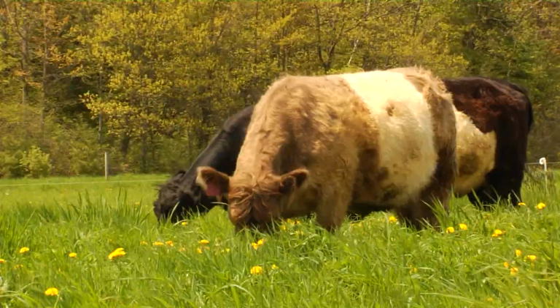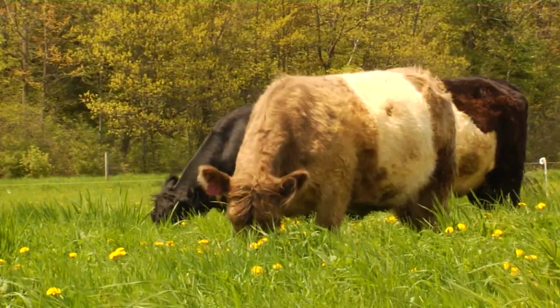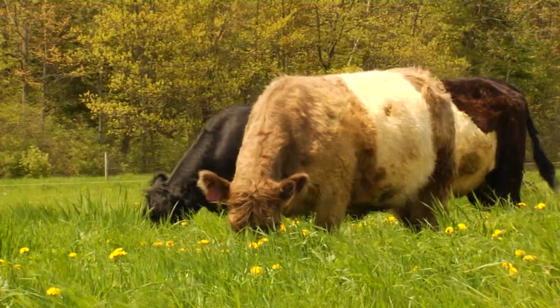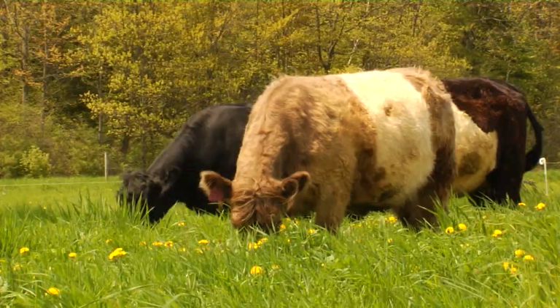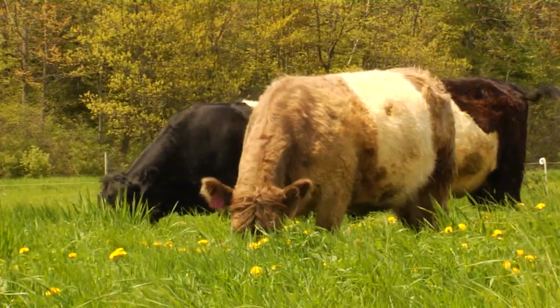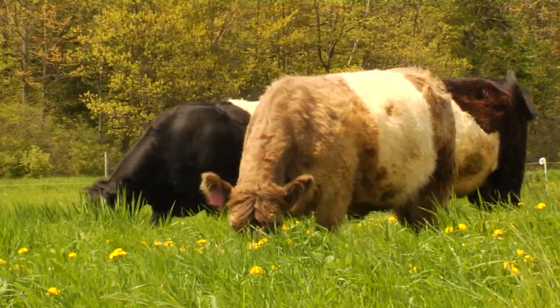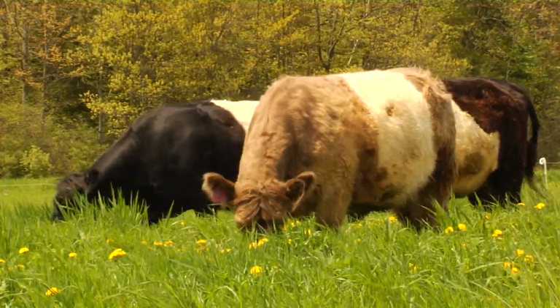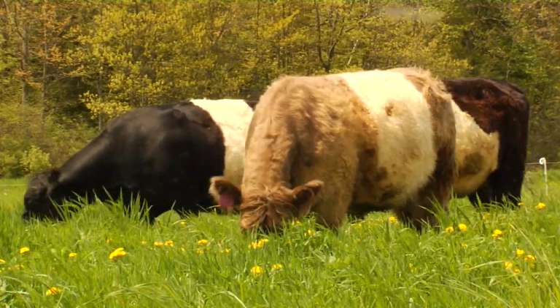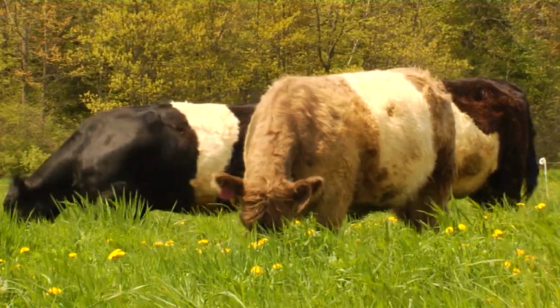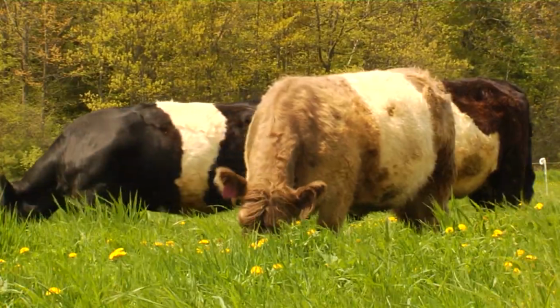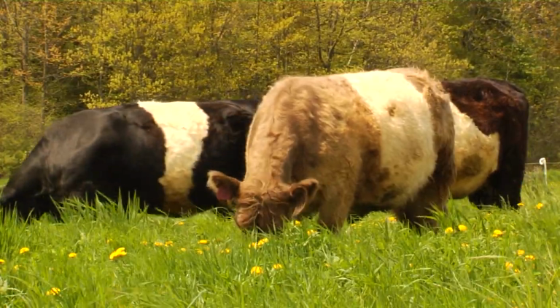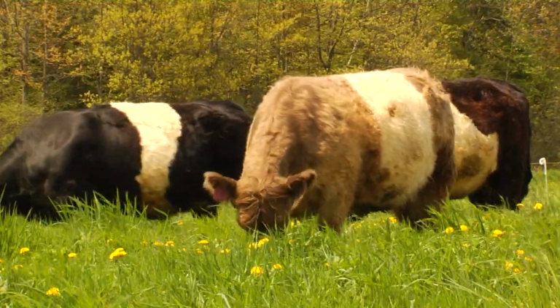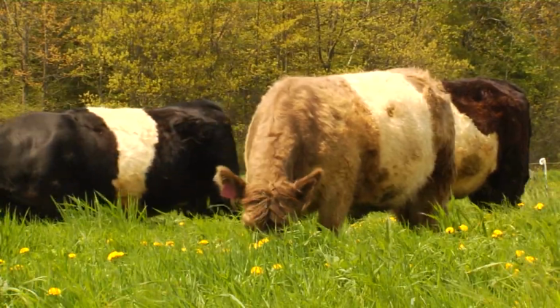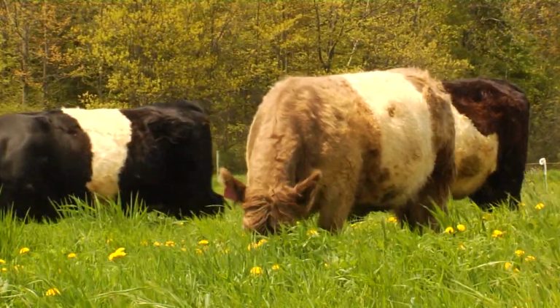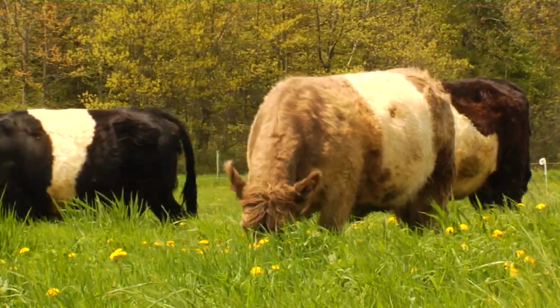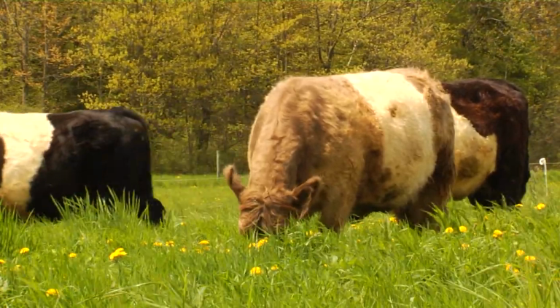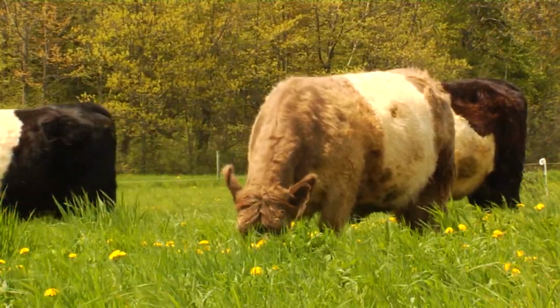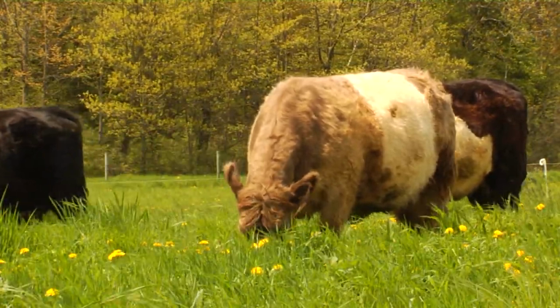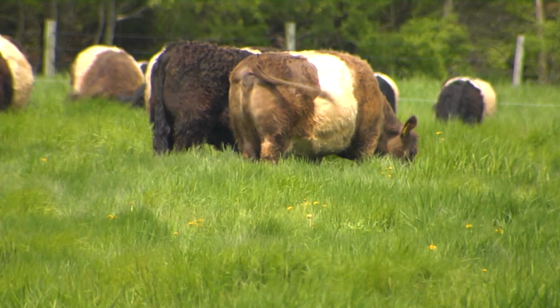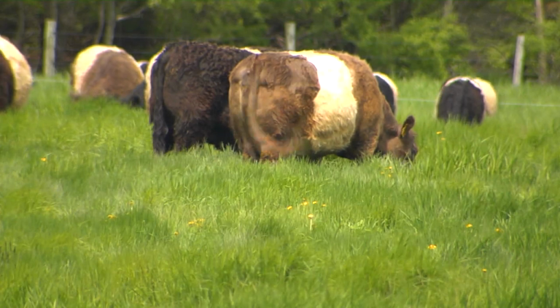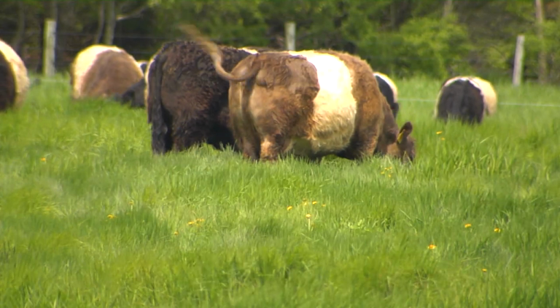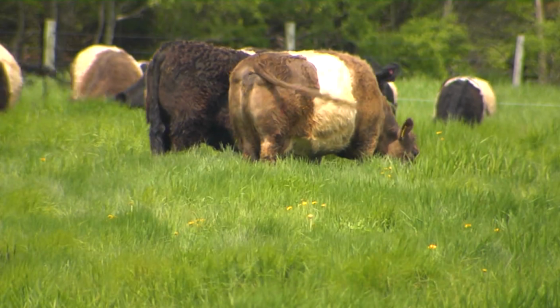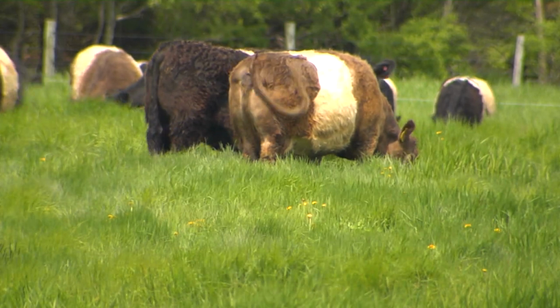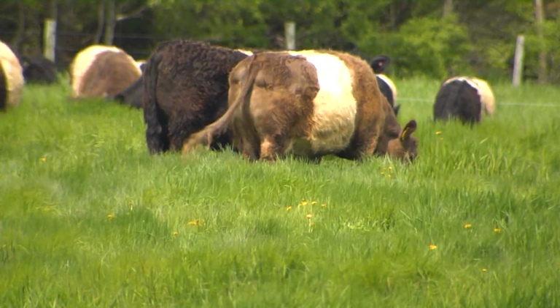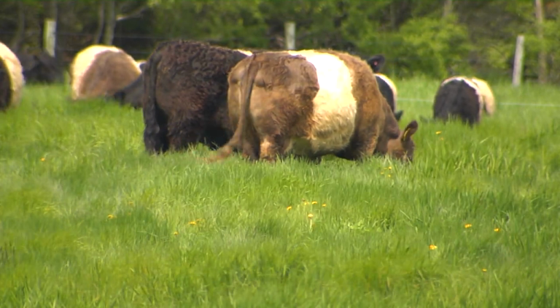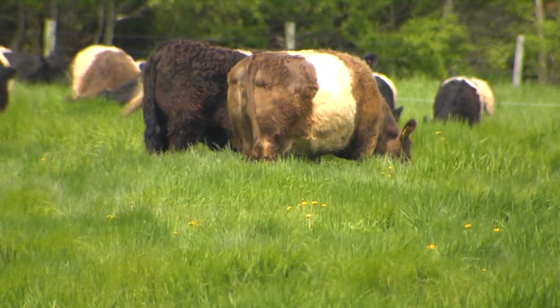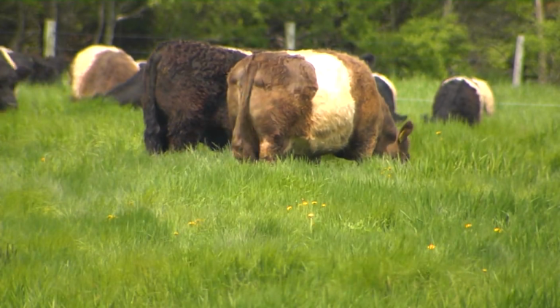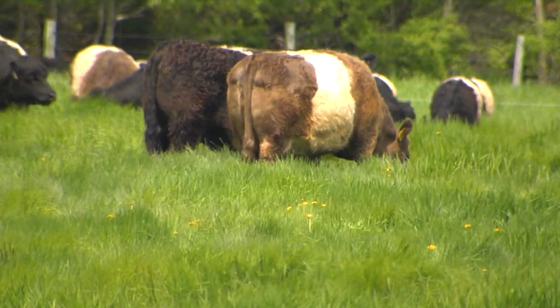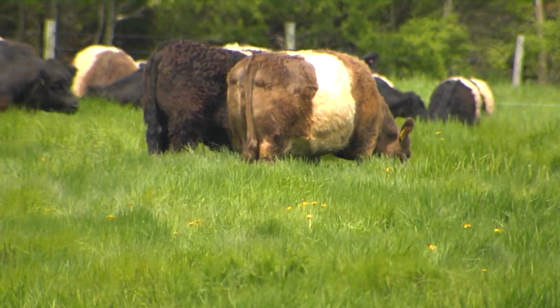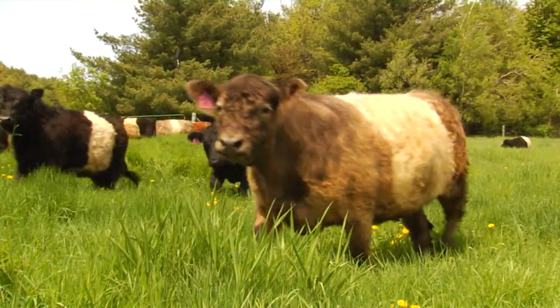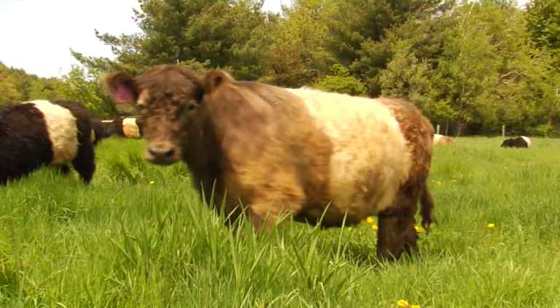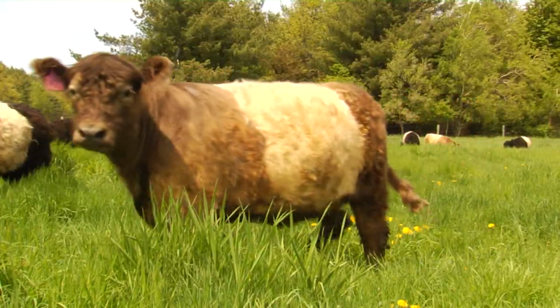Belties, they're gonna shed — they grow a really thick double coat. They're shedding right now; that'll fall off, and in a month or so they'll have their sleek undercoat going.